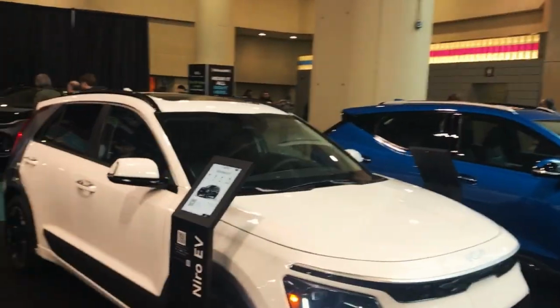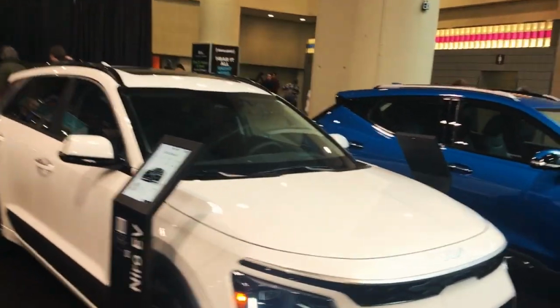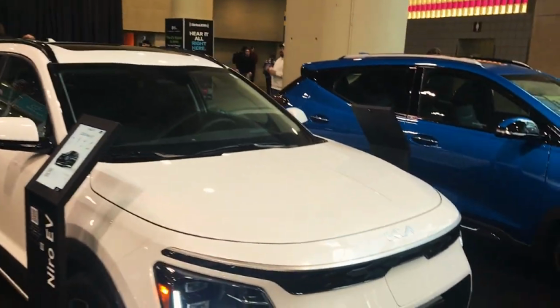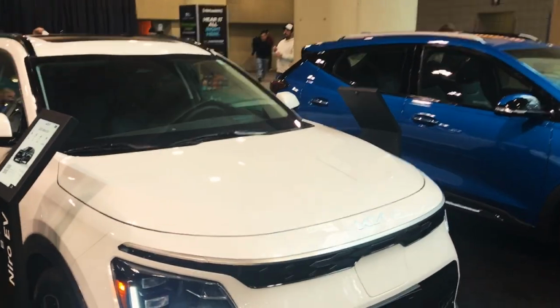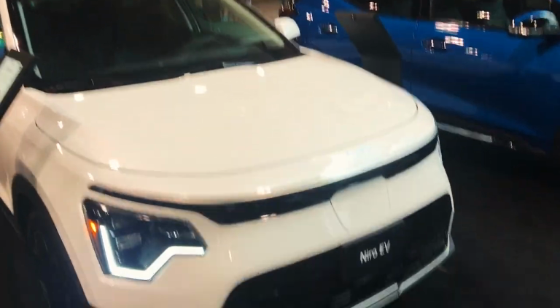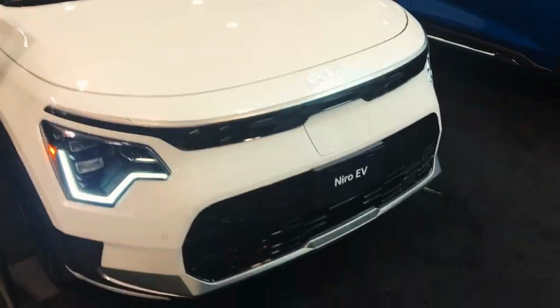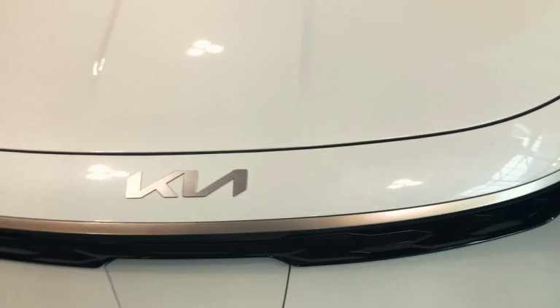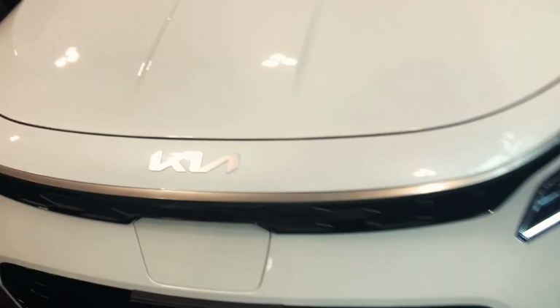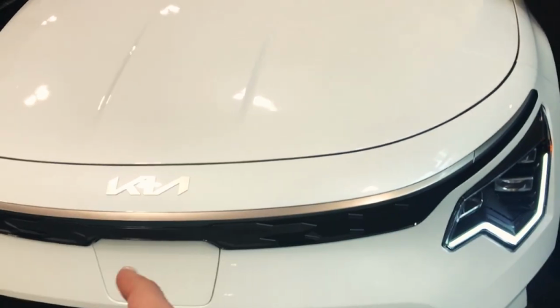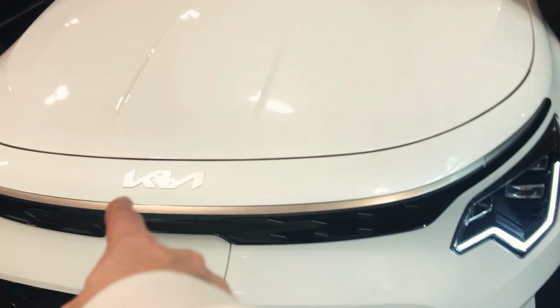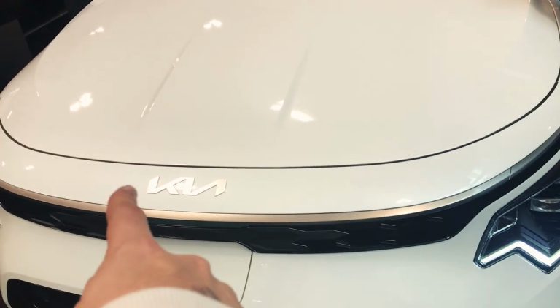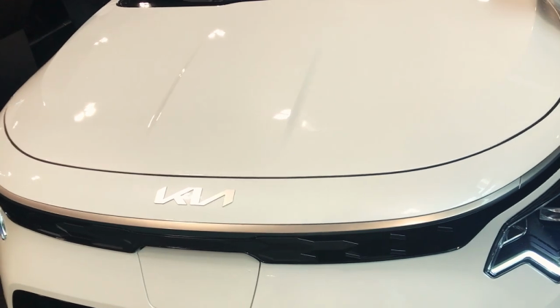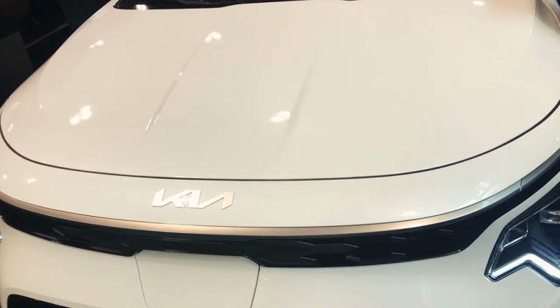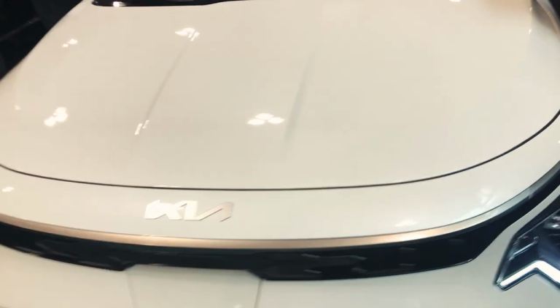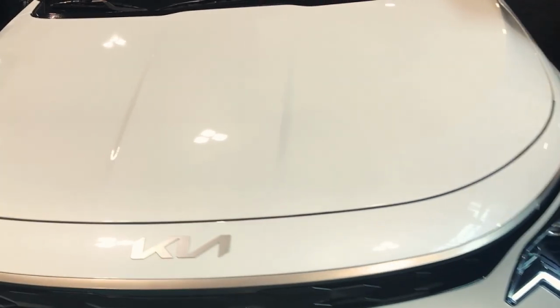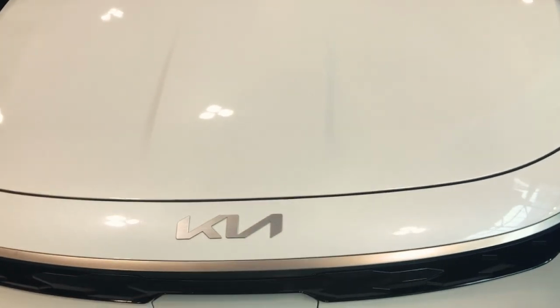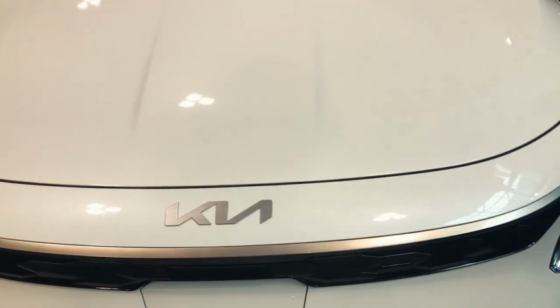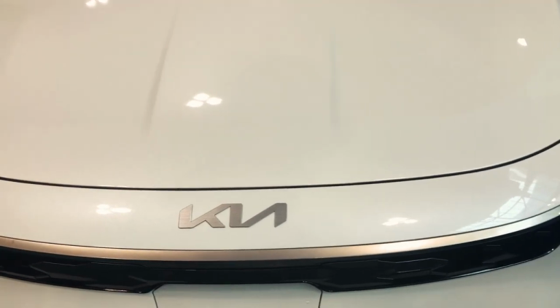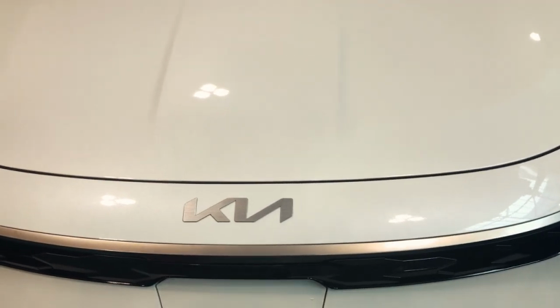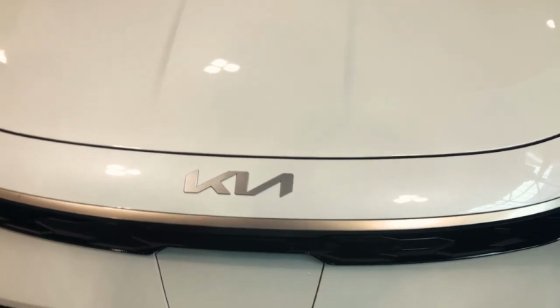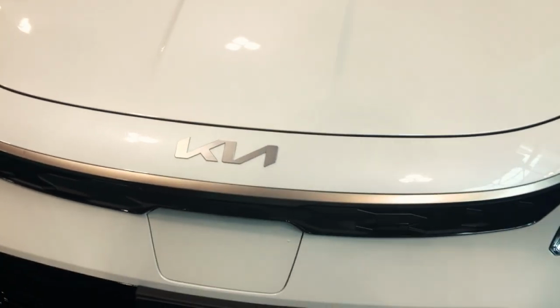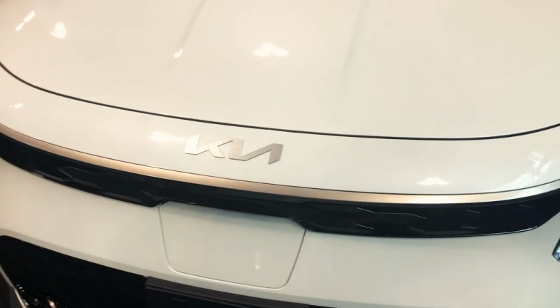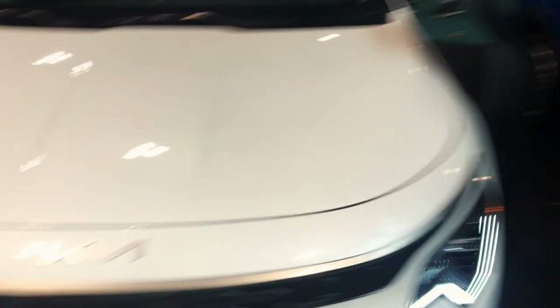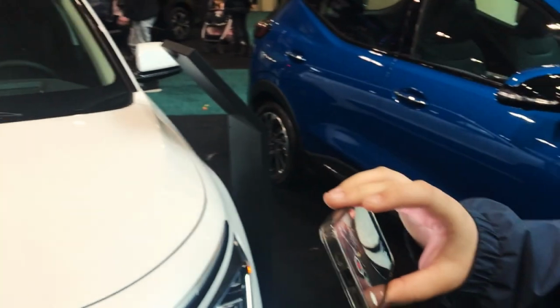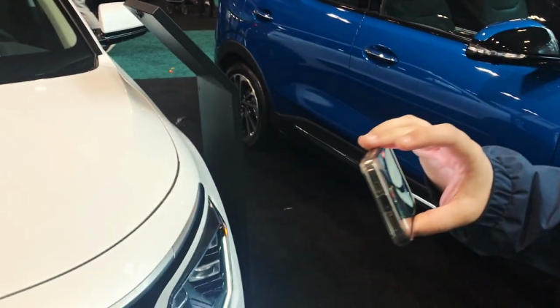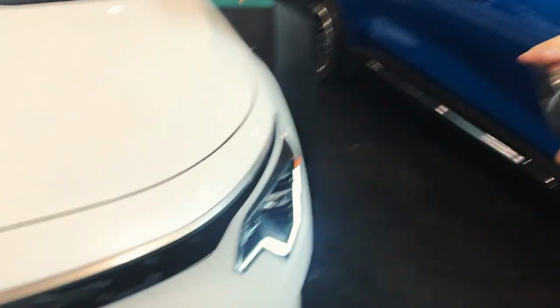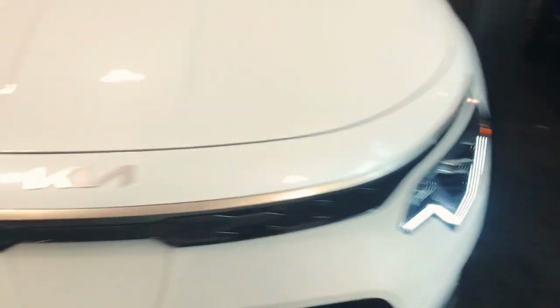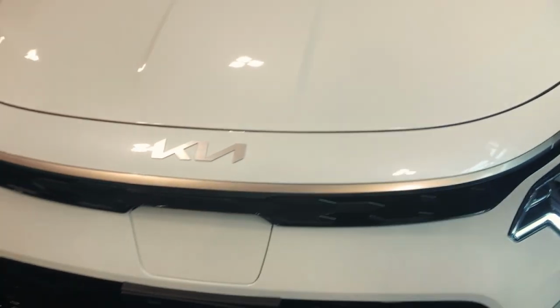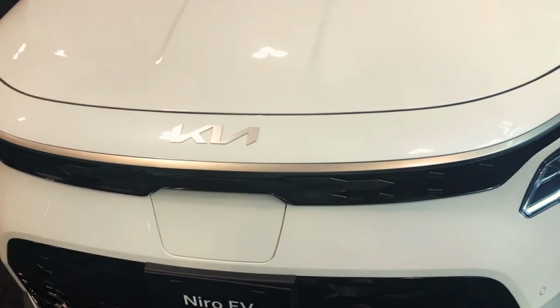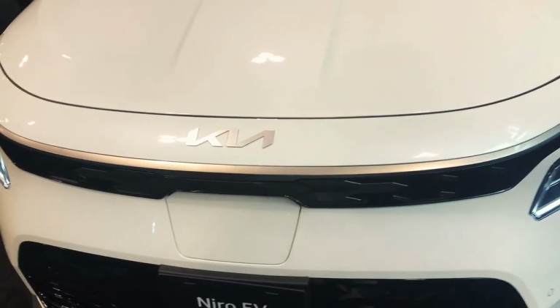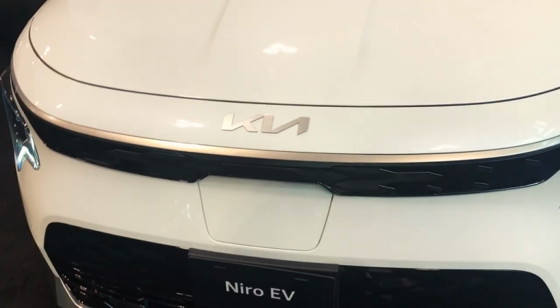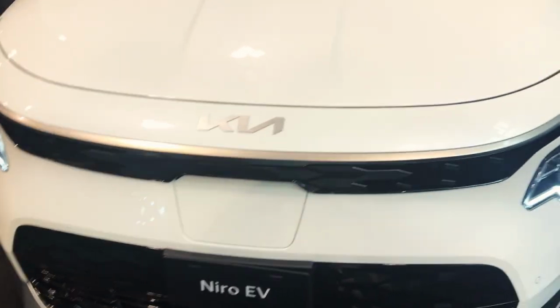Got electric Cadillacs. We got Kia — Niro EV. From far away, their logo looks like a K with a backwards N. That's exactly what I was thinking the first time I saw it. I was like, is that a new car brand? No, it's a Kia. K-N — what is that?